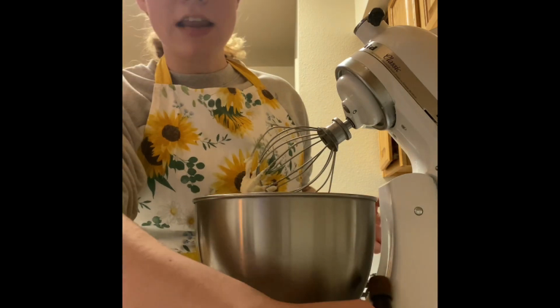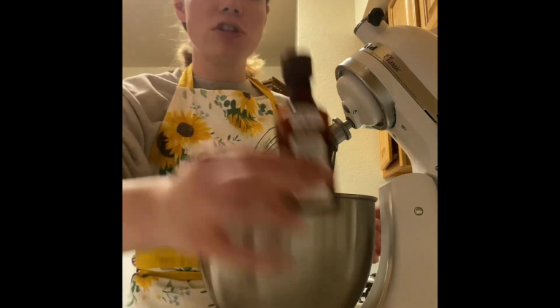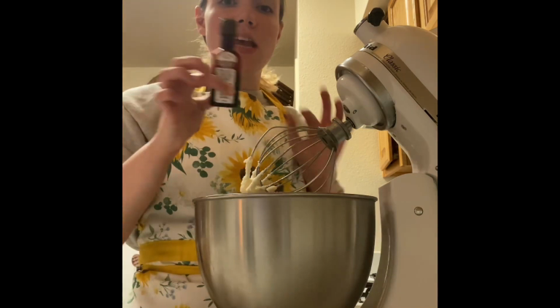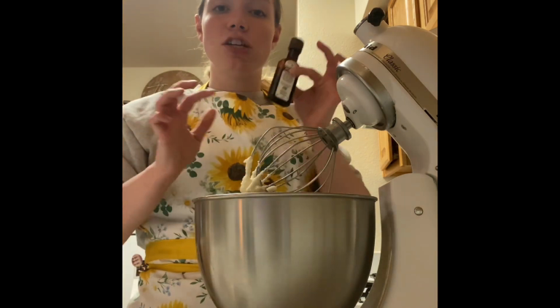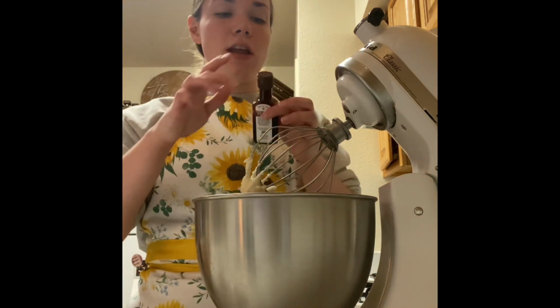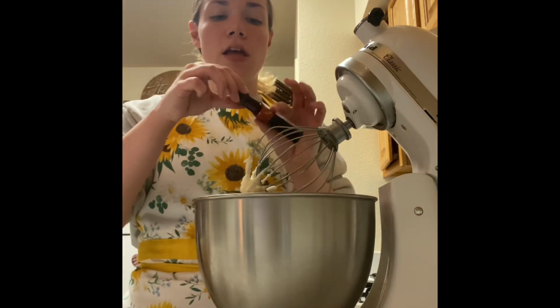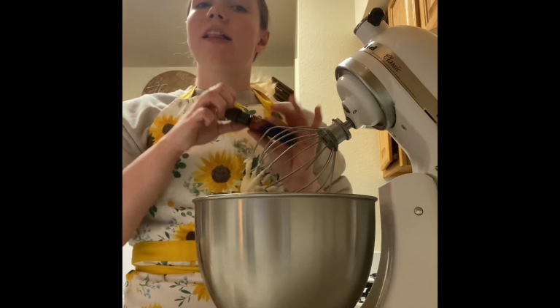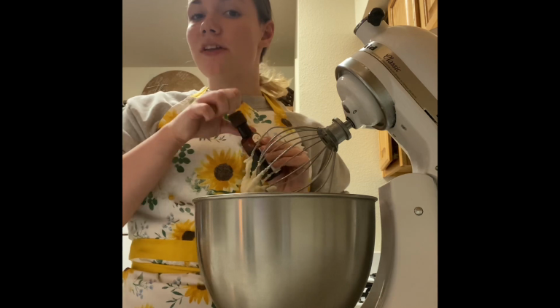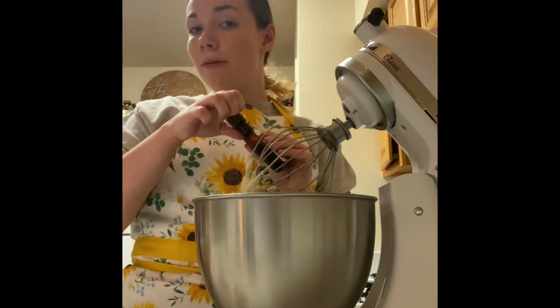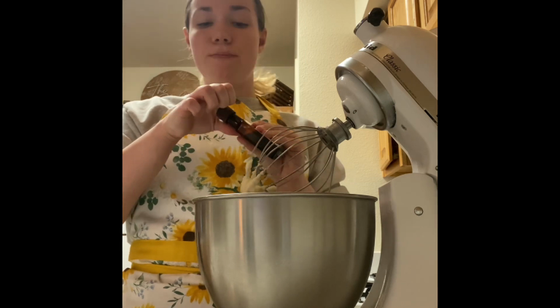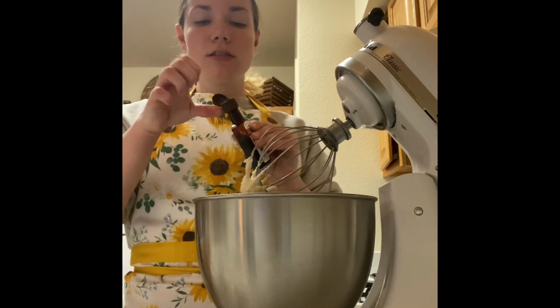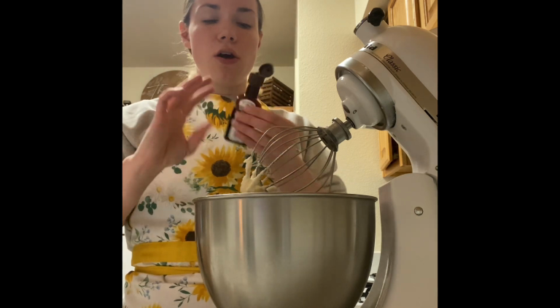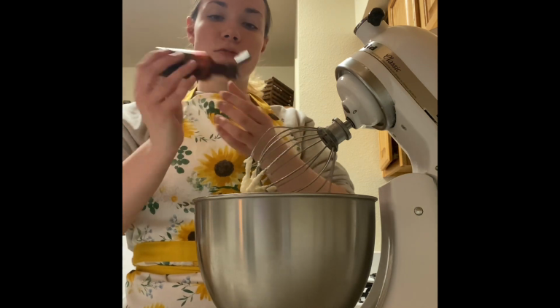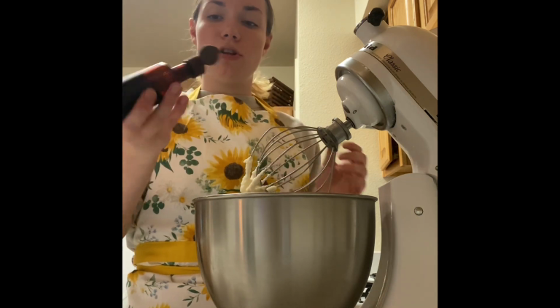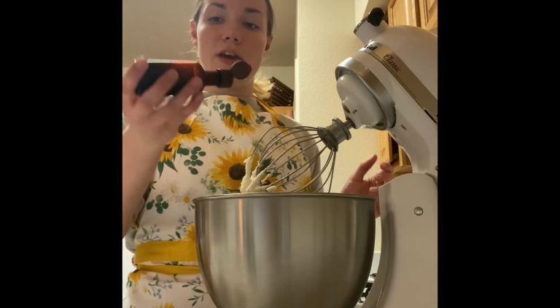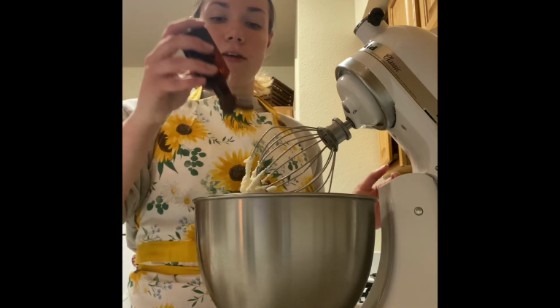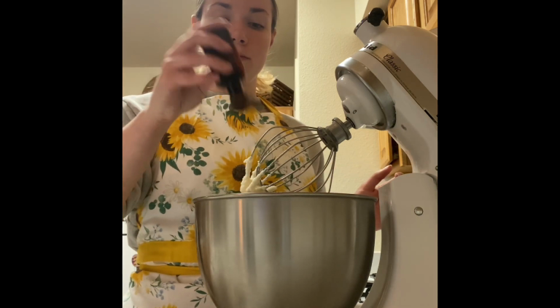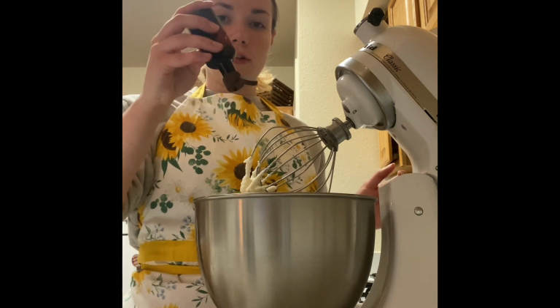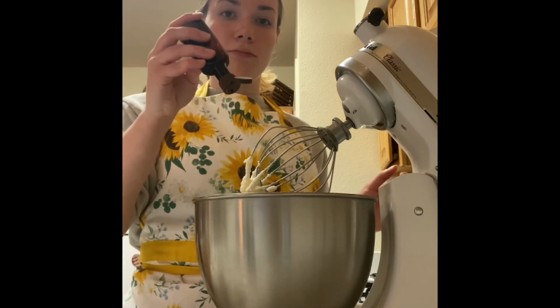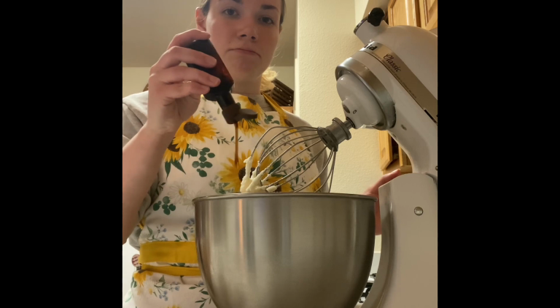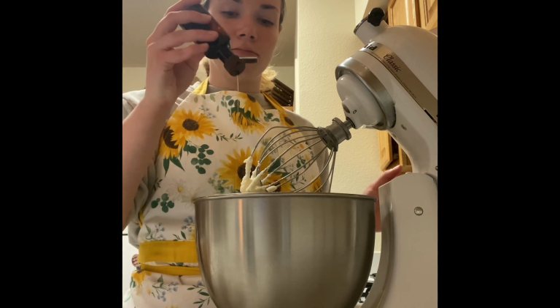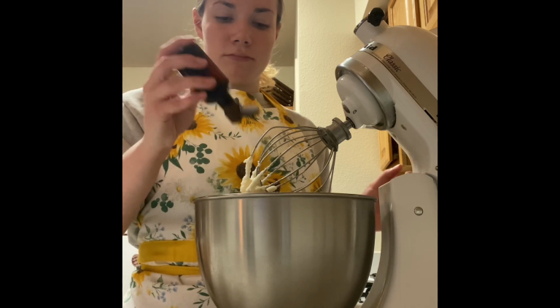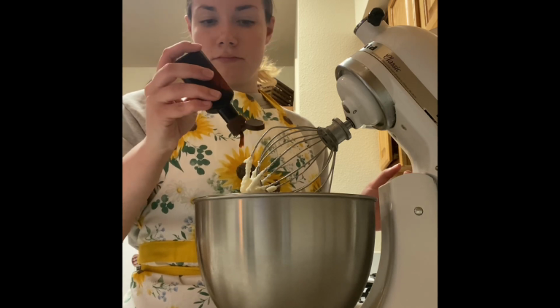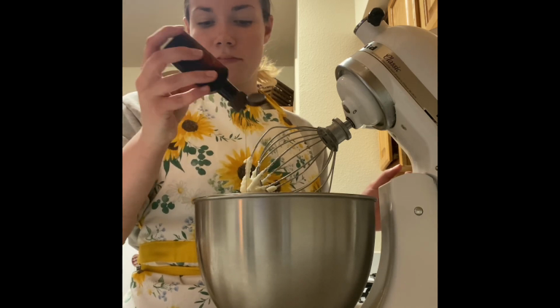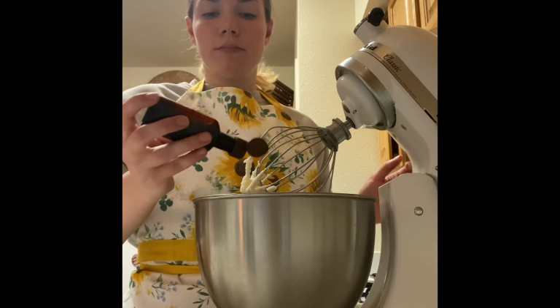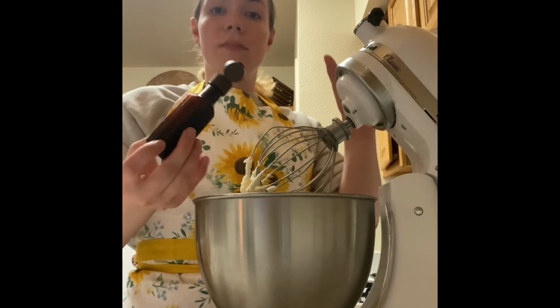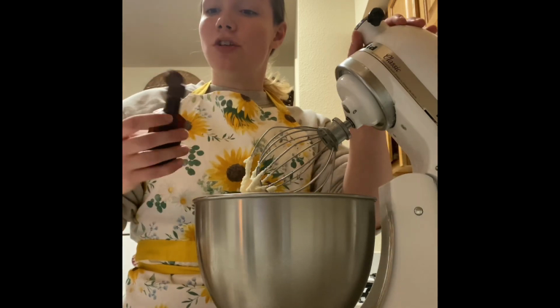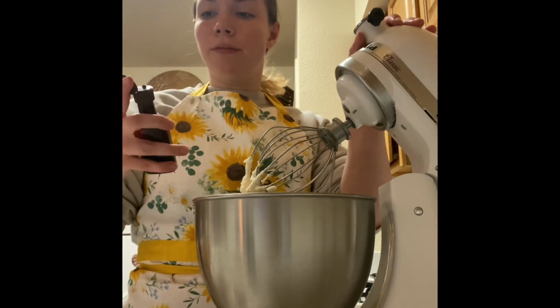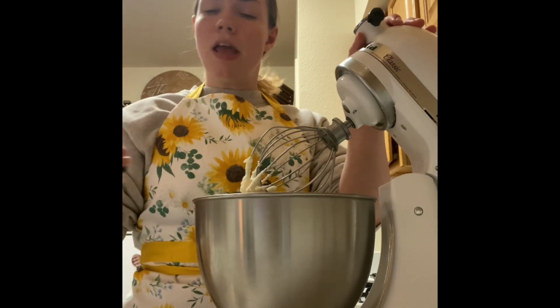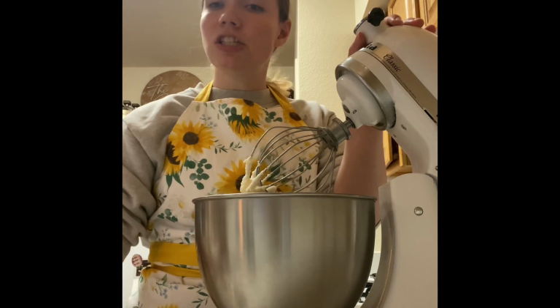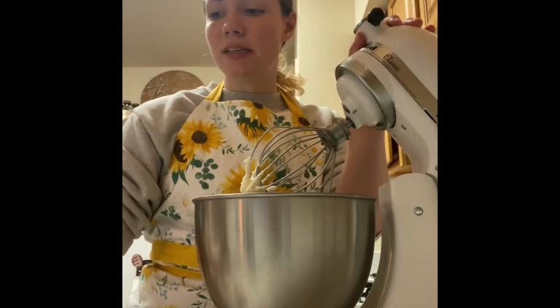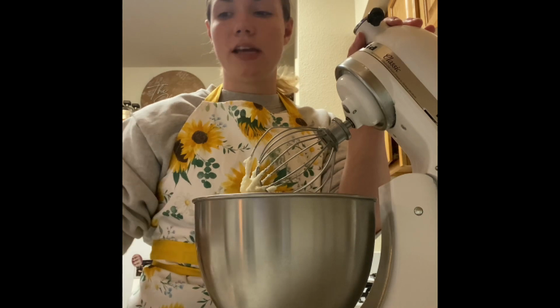Now I'm going to add a splash of vanilla. I like using vanilla bean paste, so I'm just going to do a quick little bit. And that should be good. Now you're just going to mix this all together.